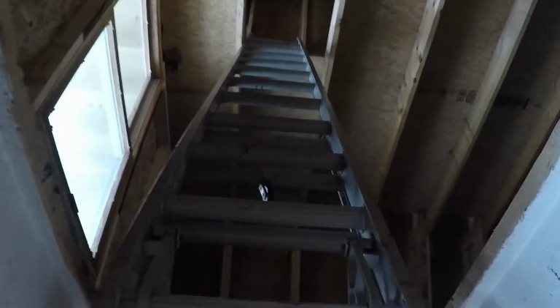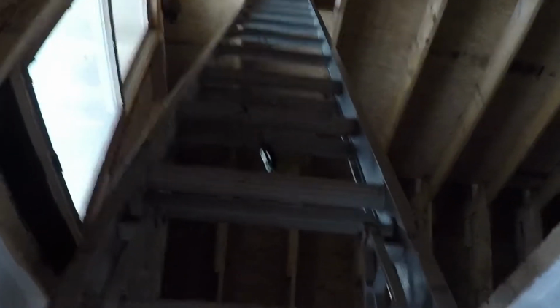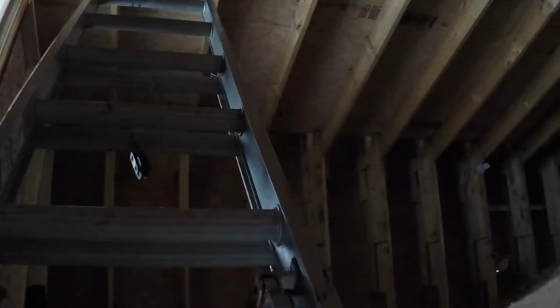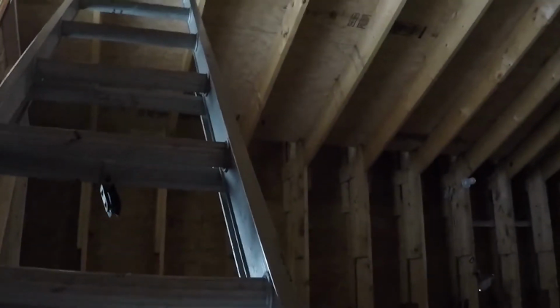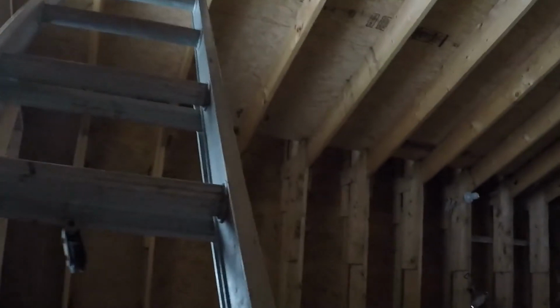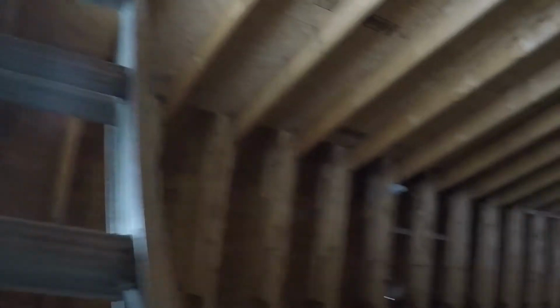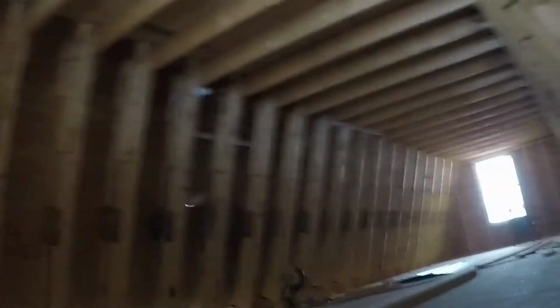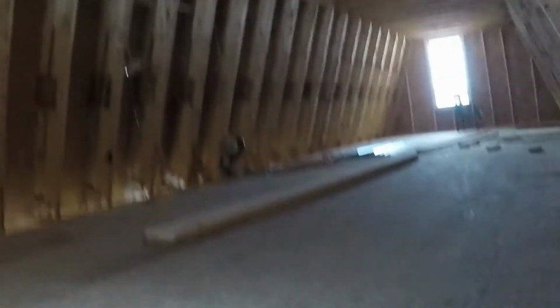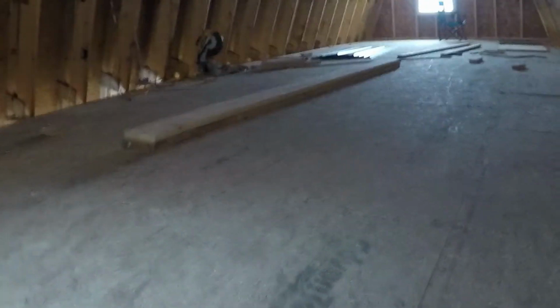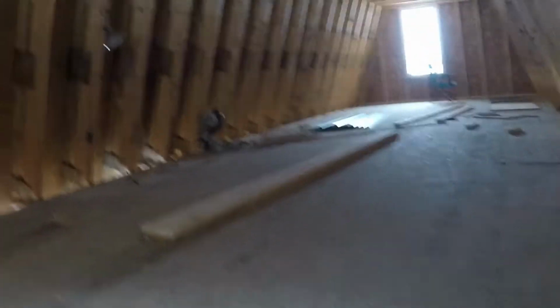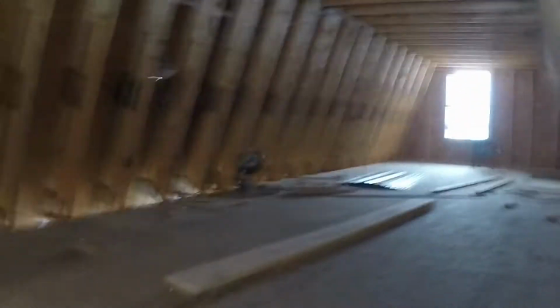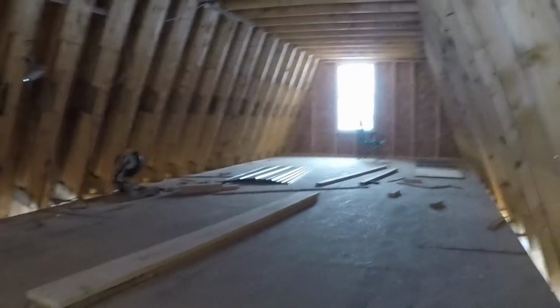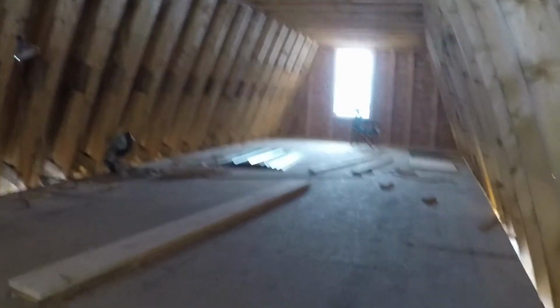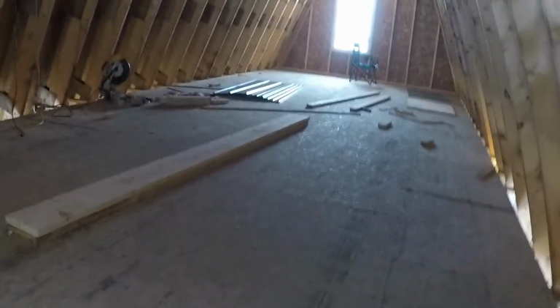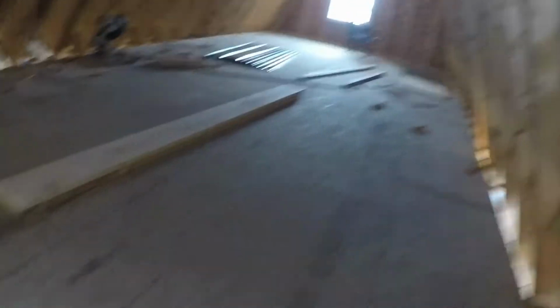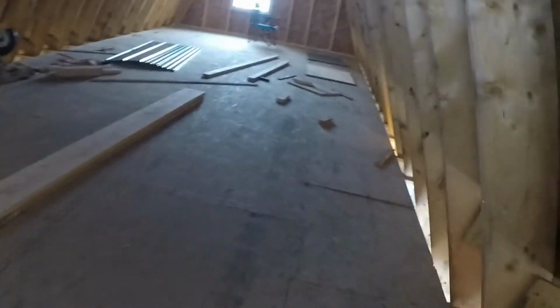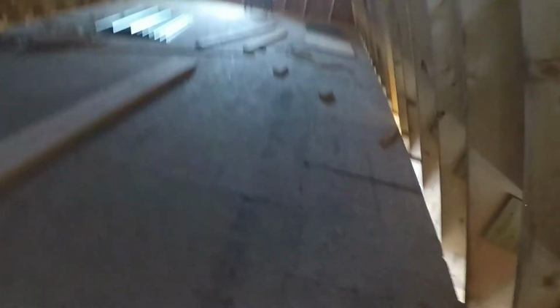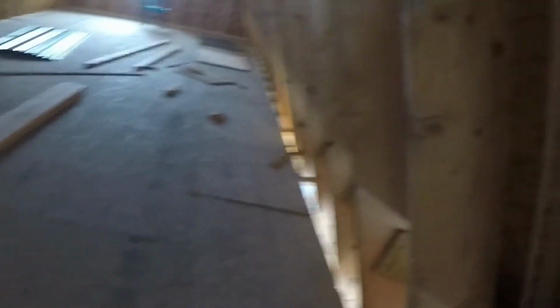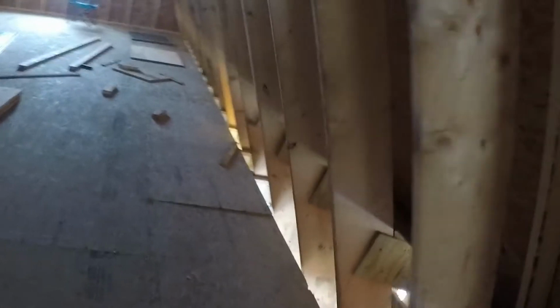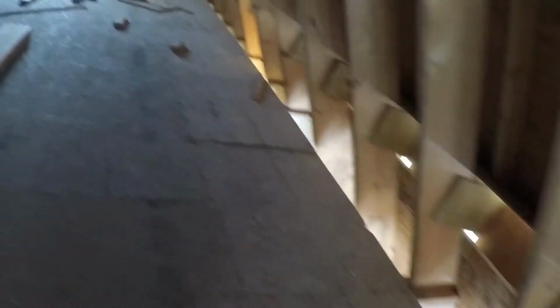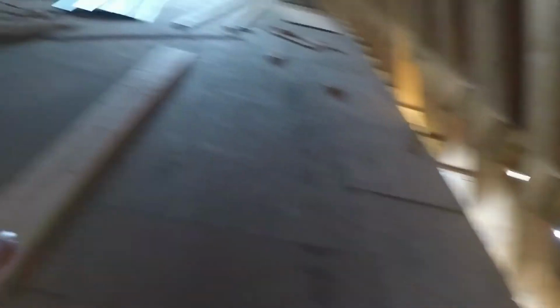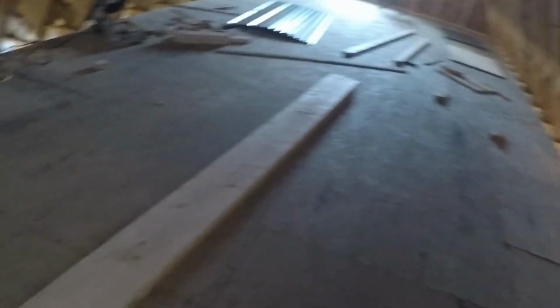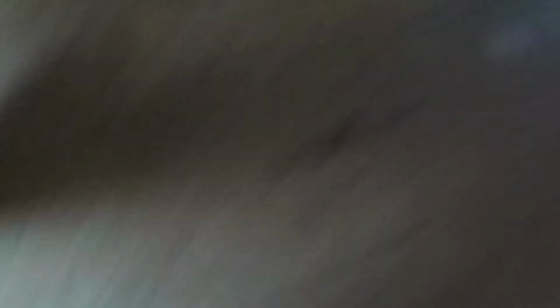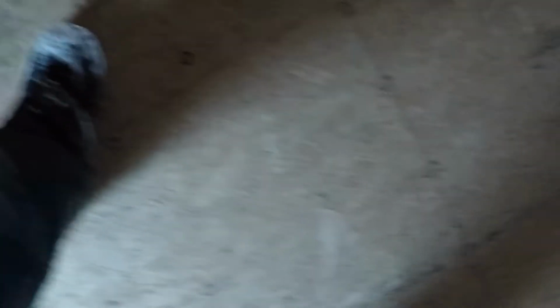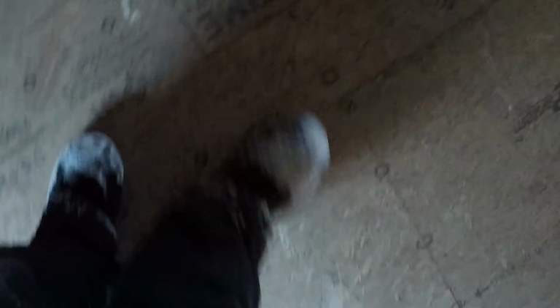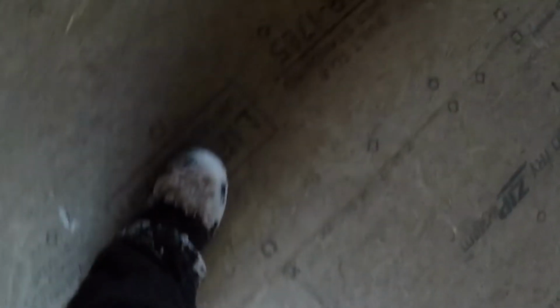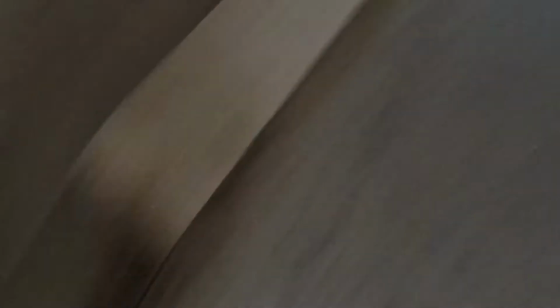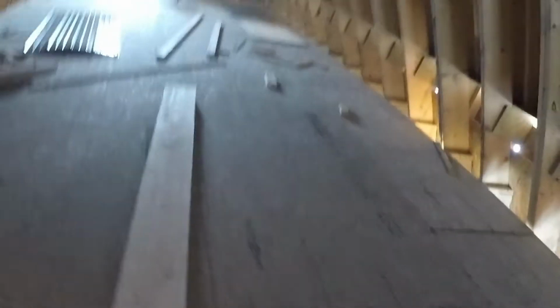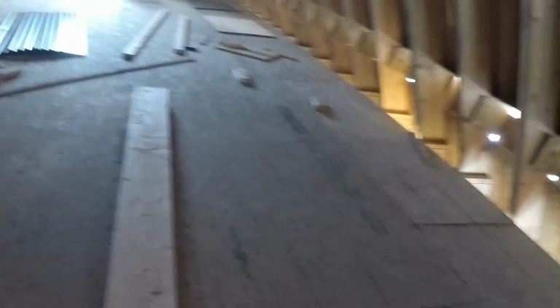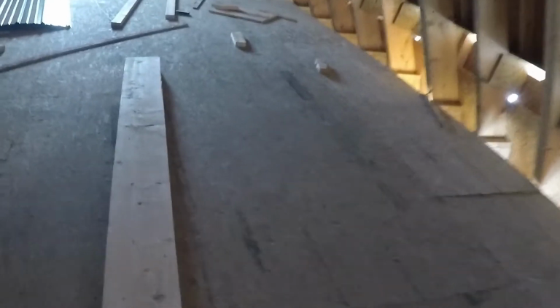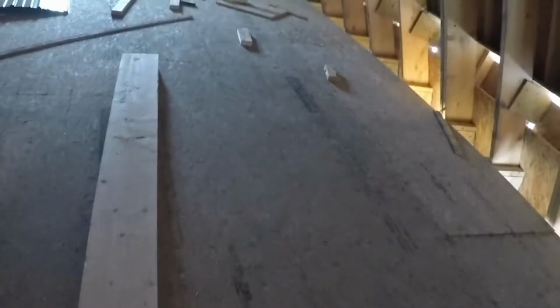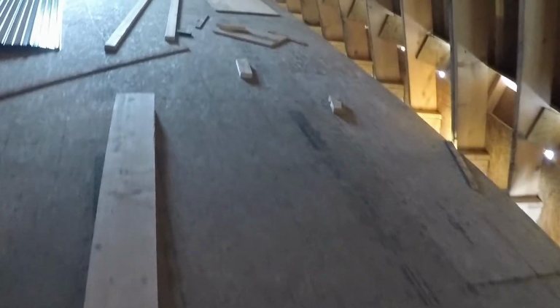Up the ladder. I'm working on the upstairs part. It's a little scary up here. I can't step on the floor here — just can't do it. But I did make a bridge, so we'll cross that.